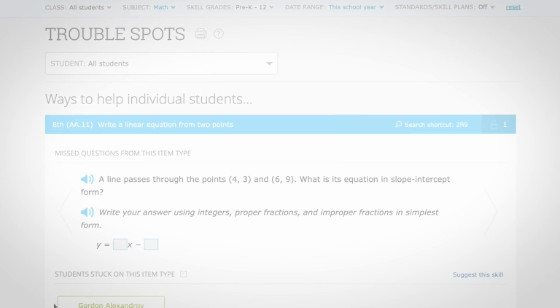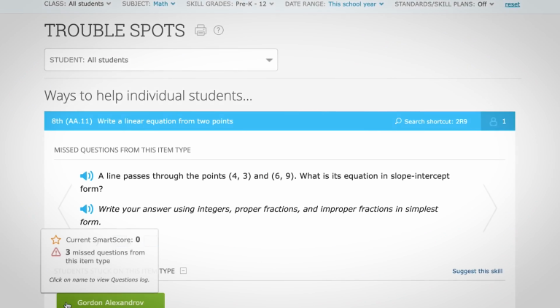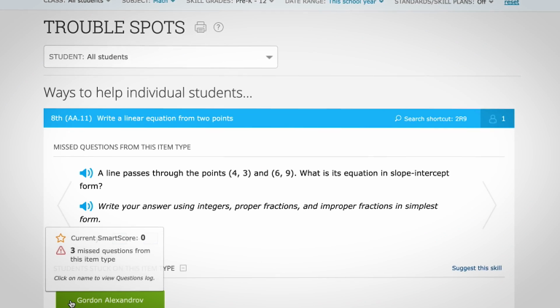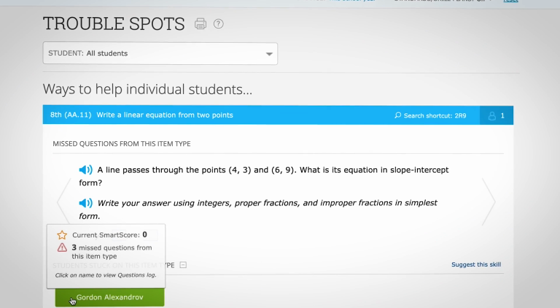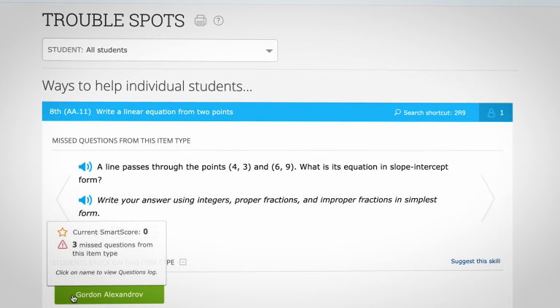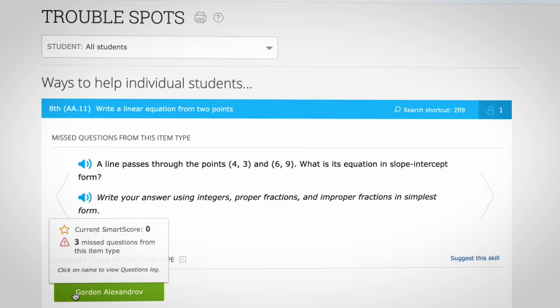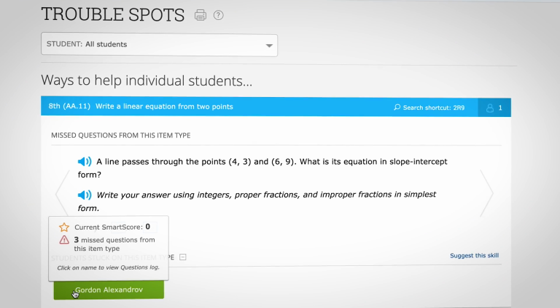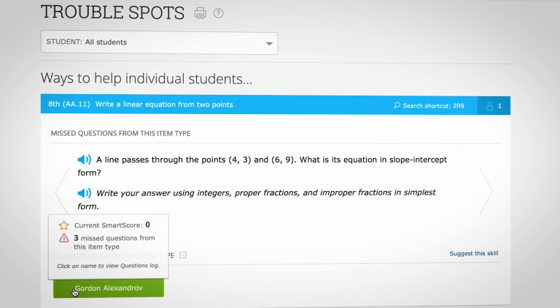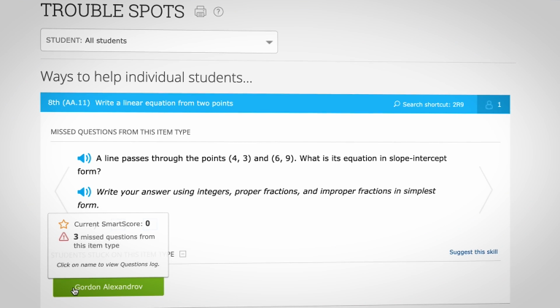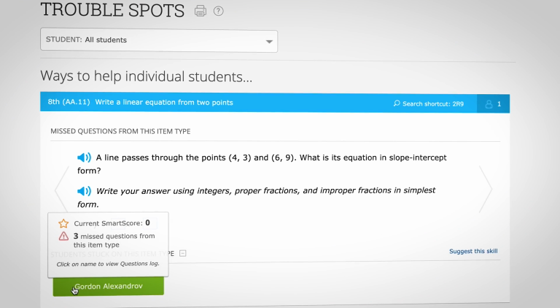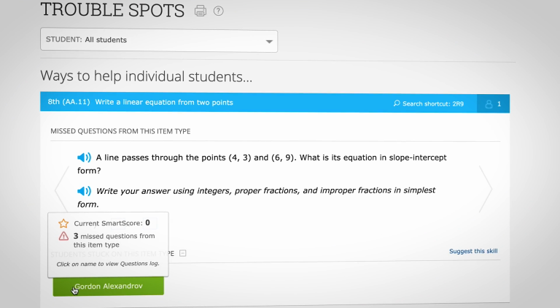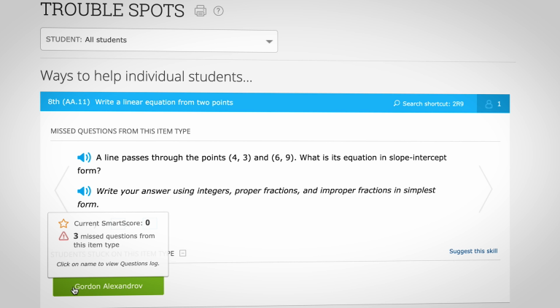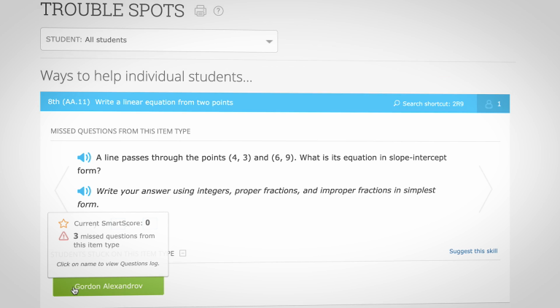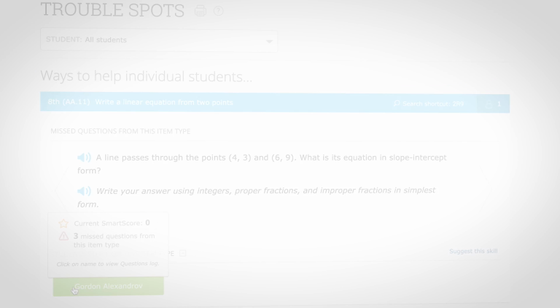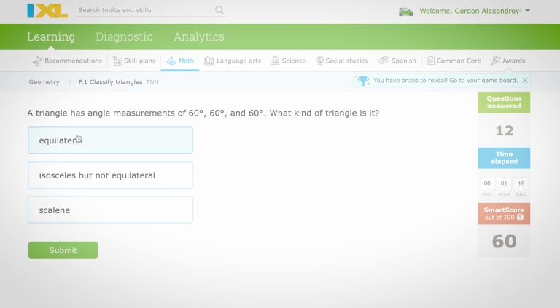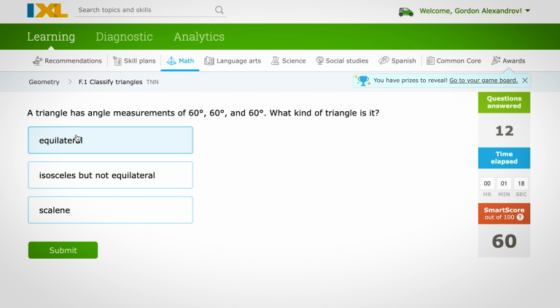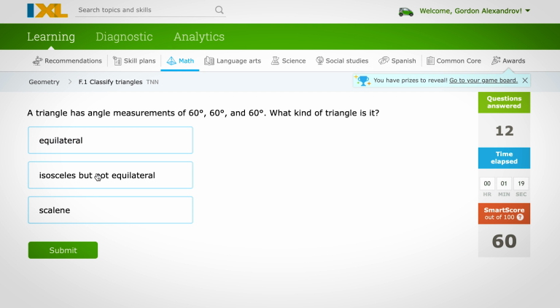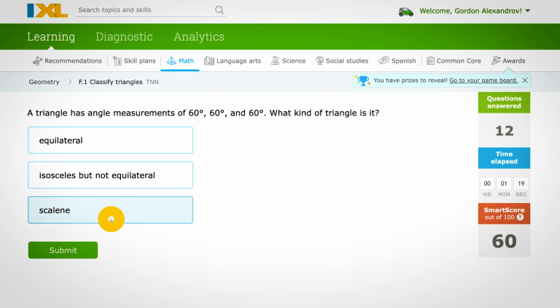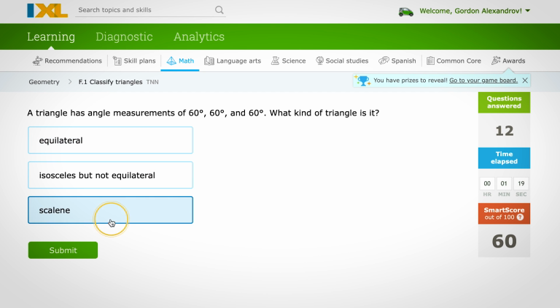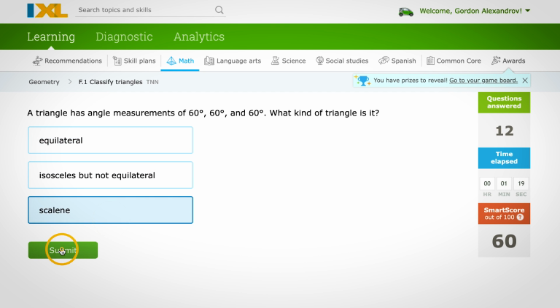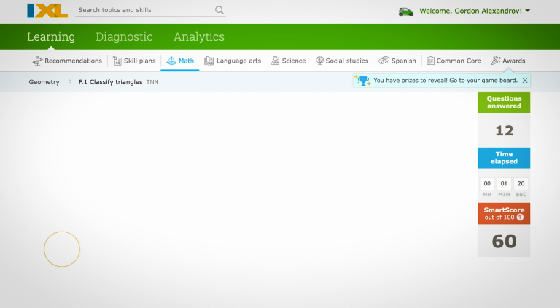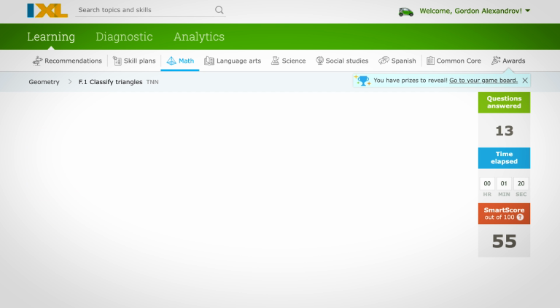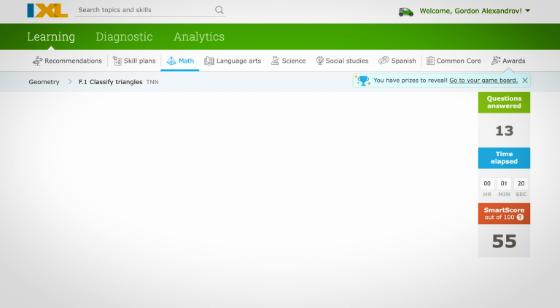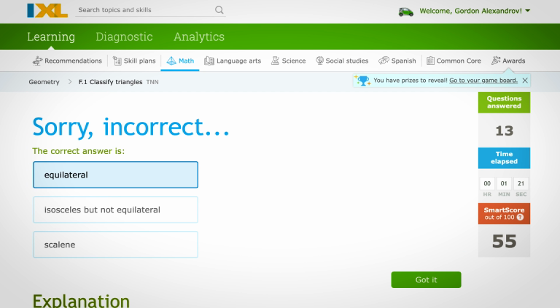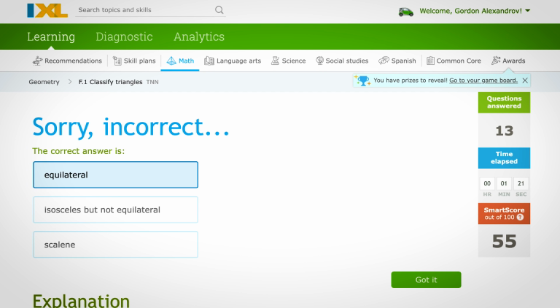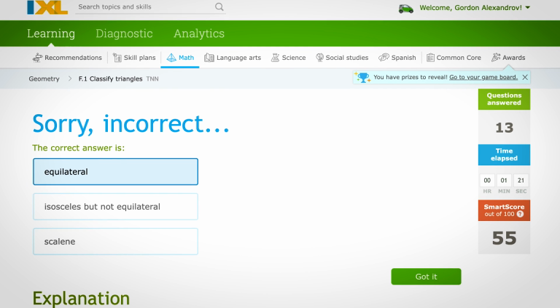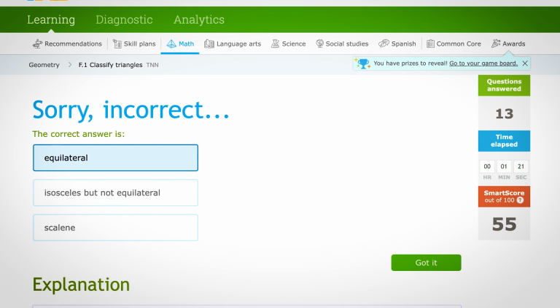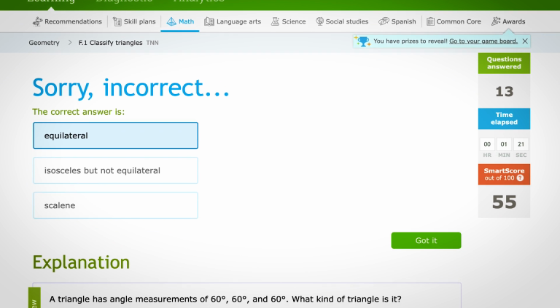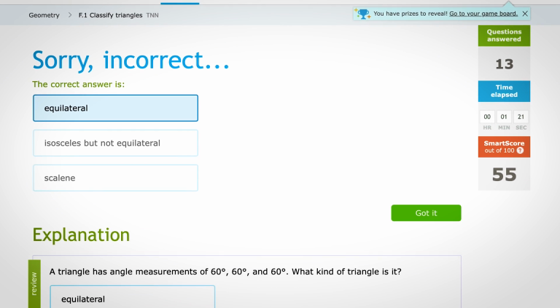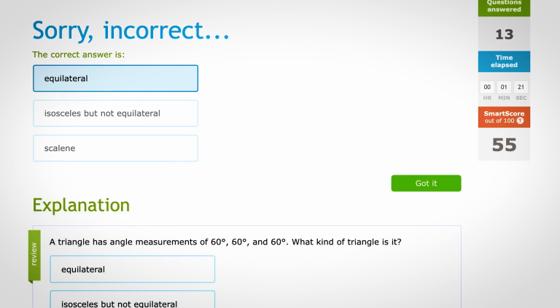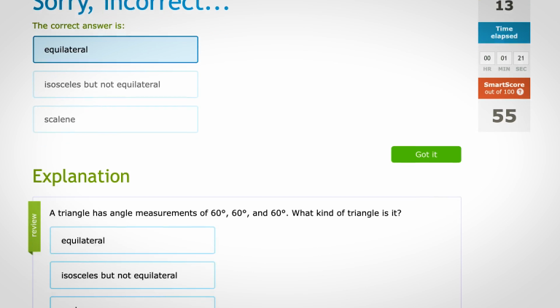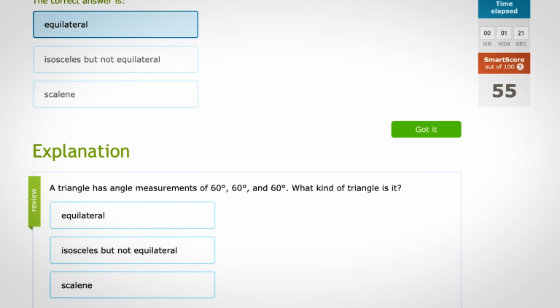But also, if they are getting stuck, it fosters discussion about what these students were doing wrong and how we can learn from that mistake. Let's look at what the explanation was.